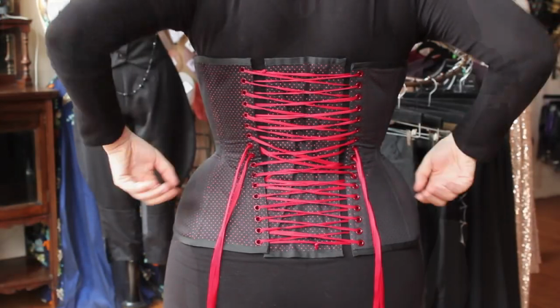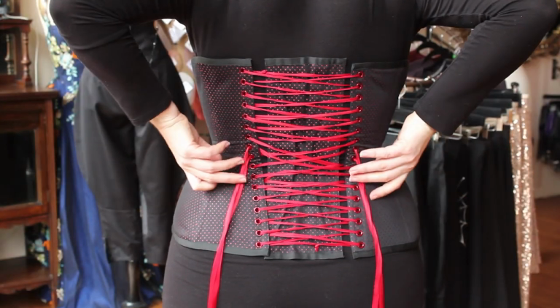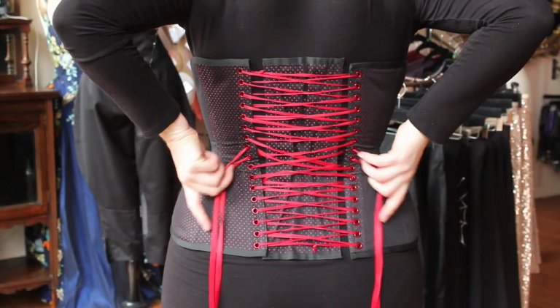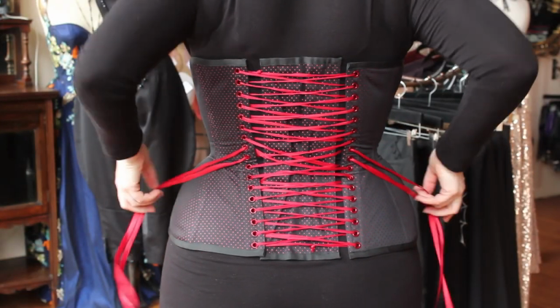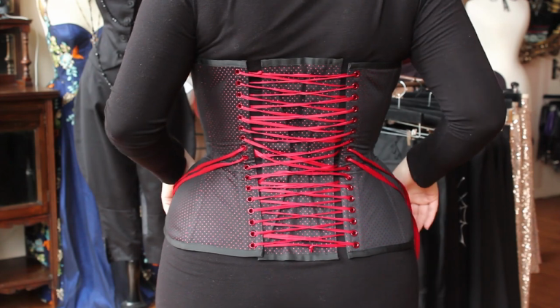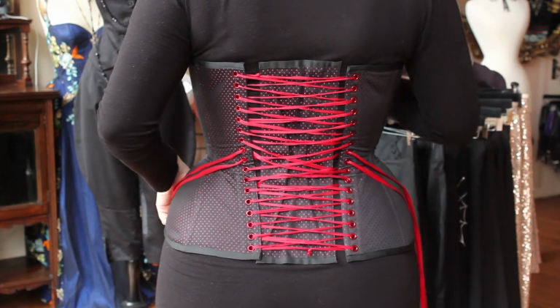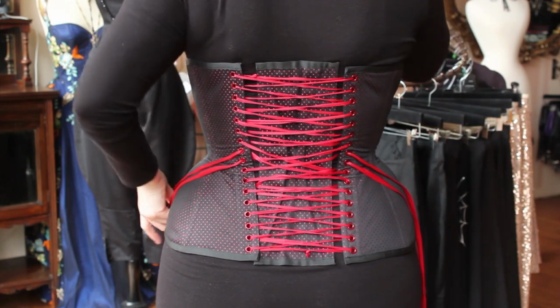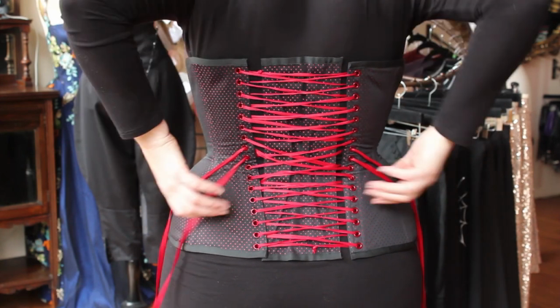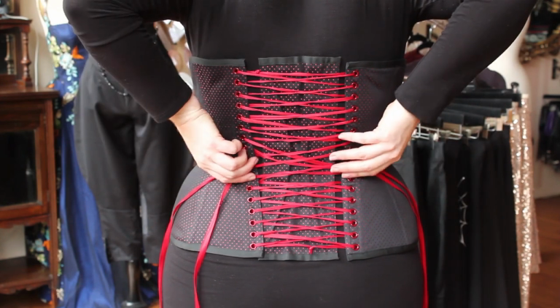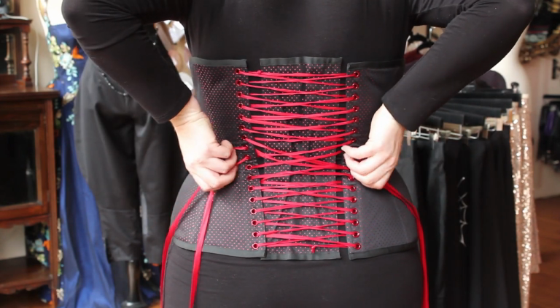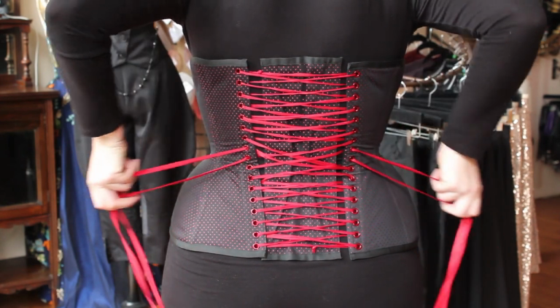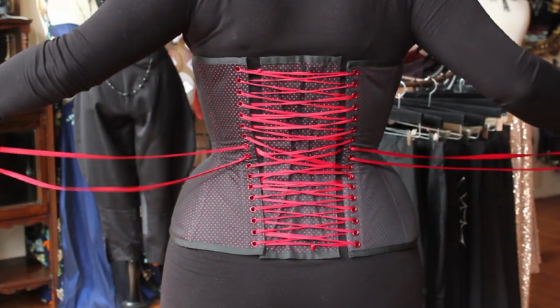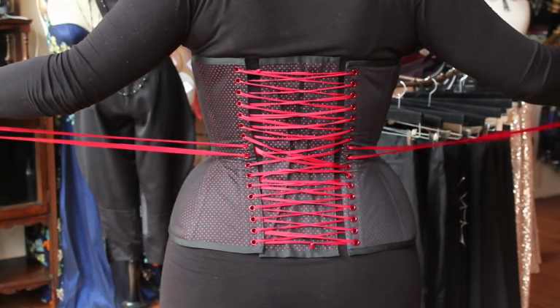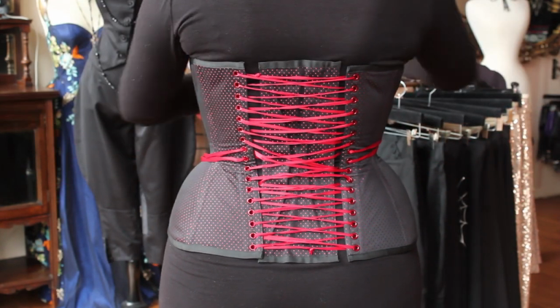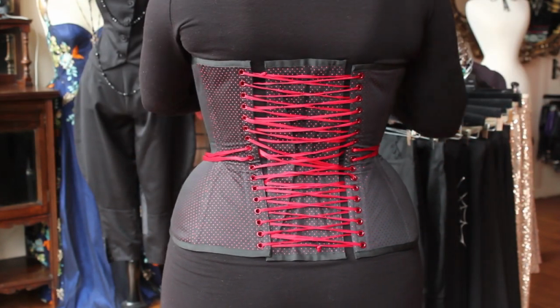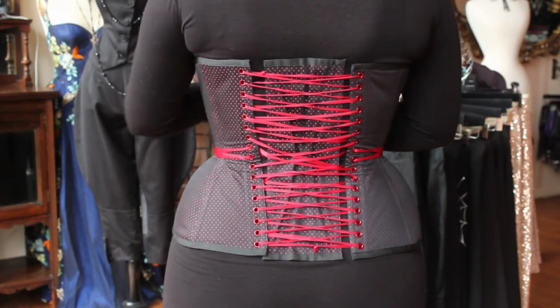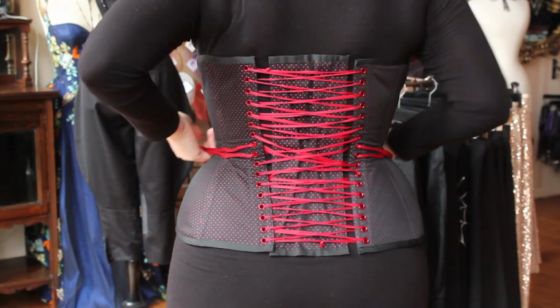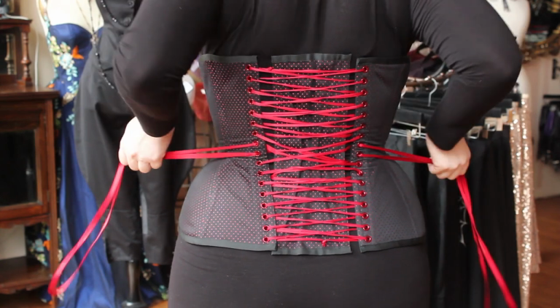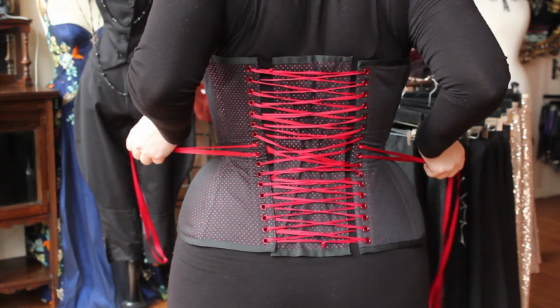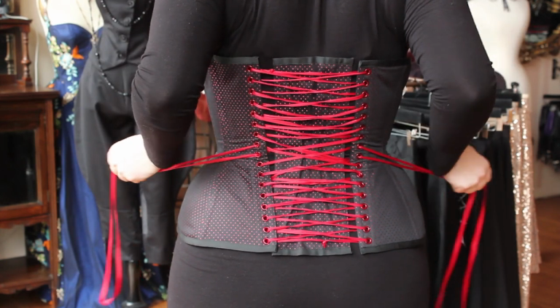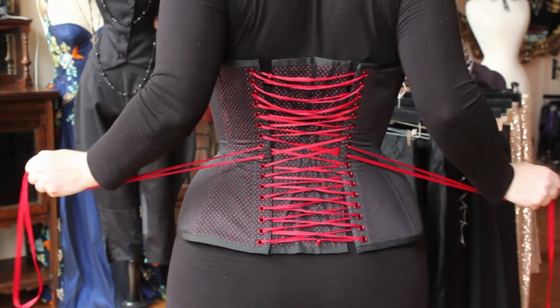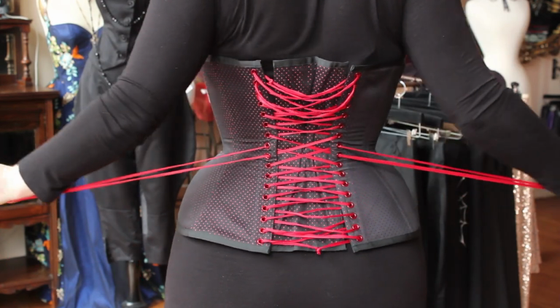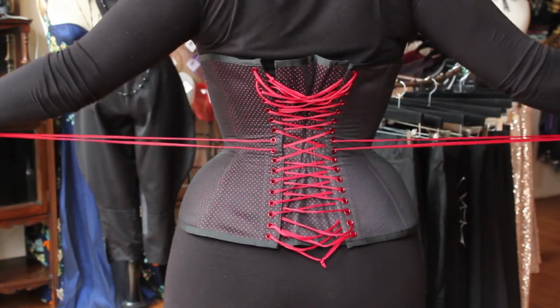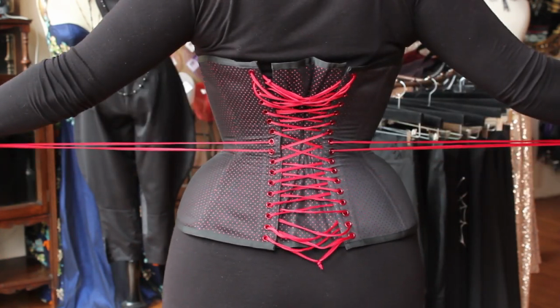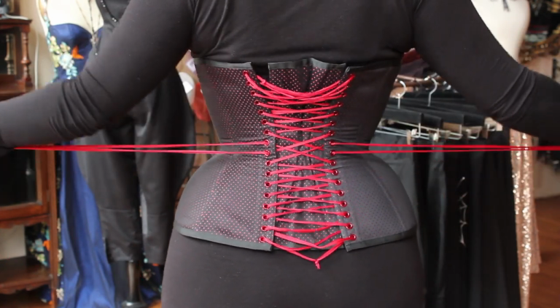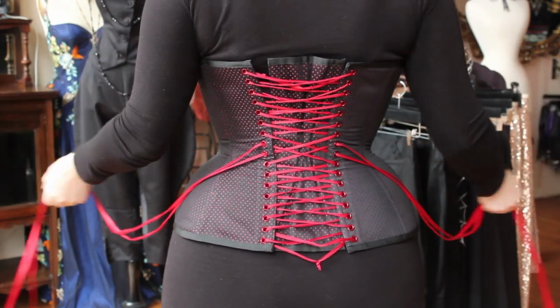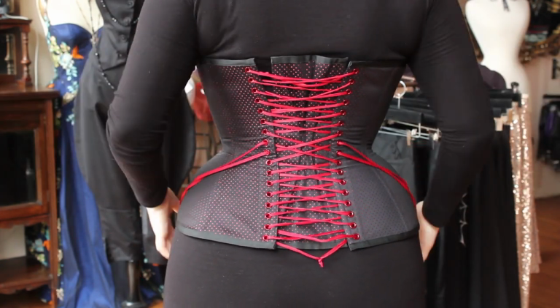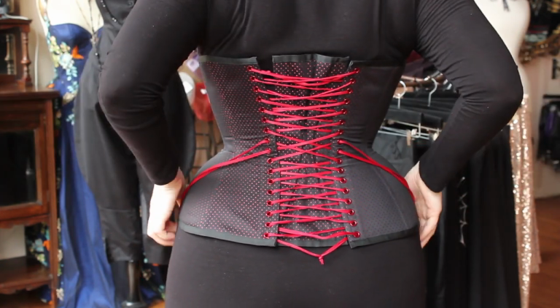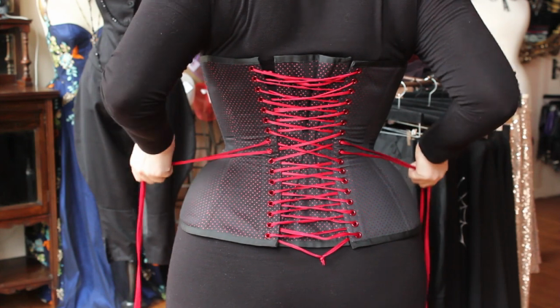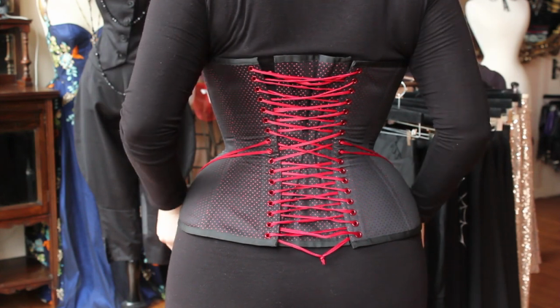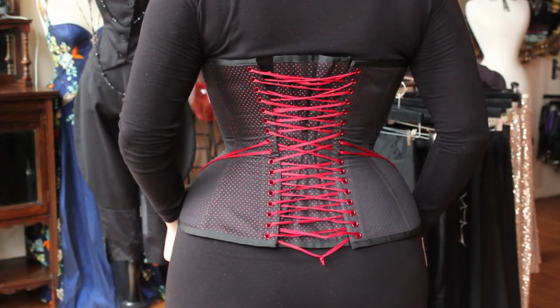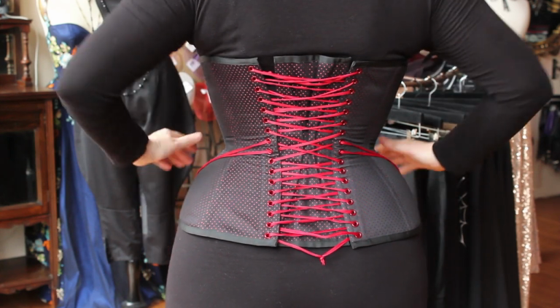Start by pulling the center loops. These are located at the waist of the corset, its smallest point. Pull these two loops straight out to the side until the corset is snug. There will be excess laces at the top and bottom of the corset, but that's okay — we're going to fix that next.